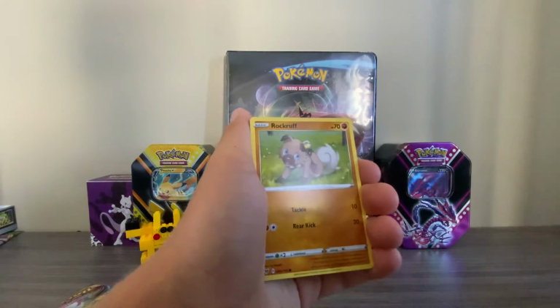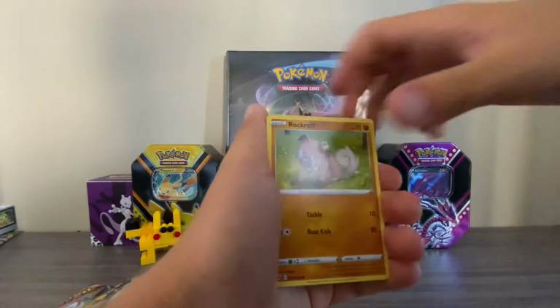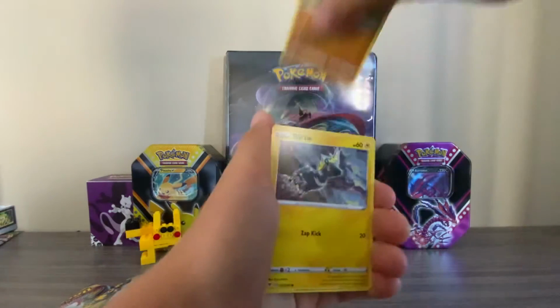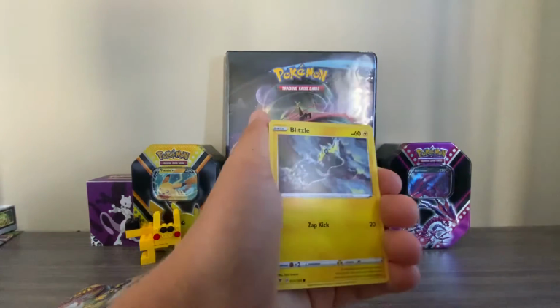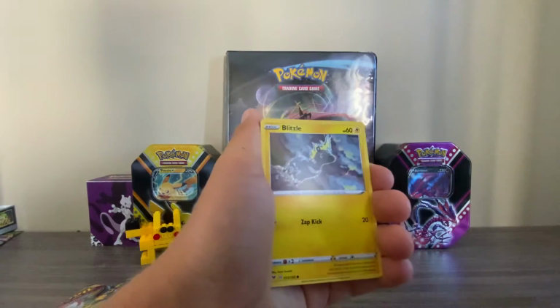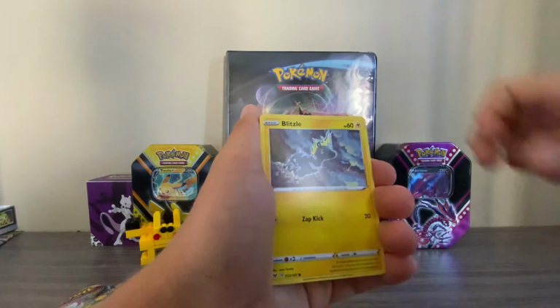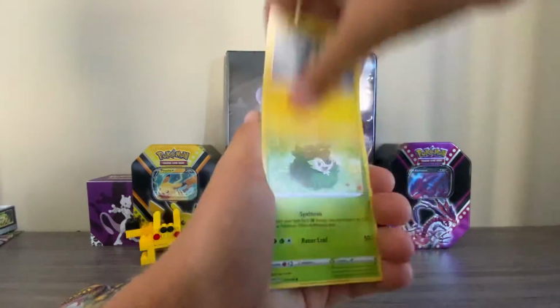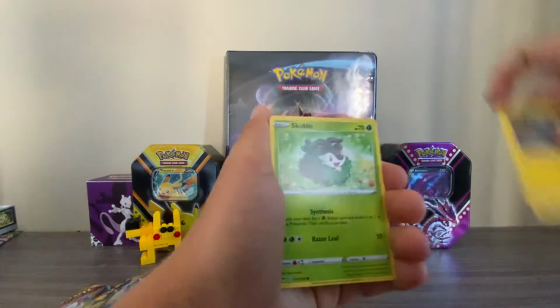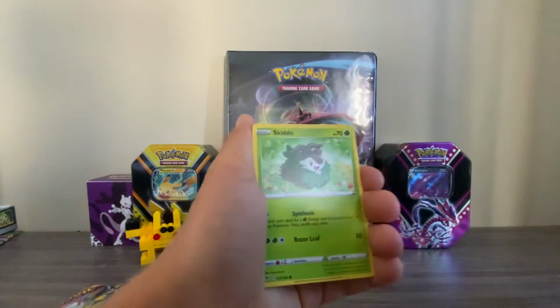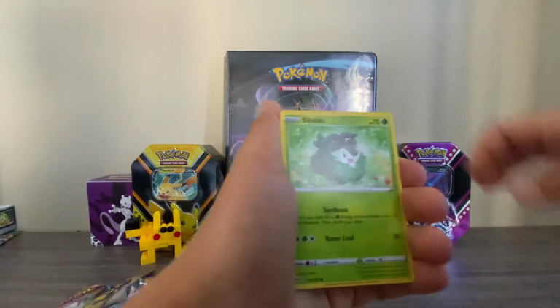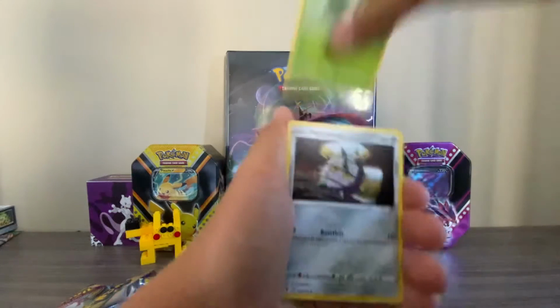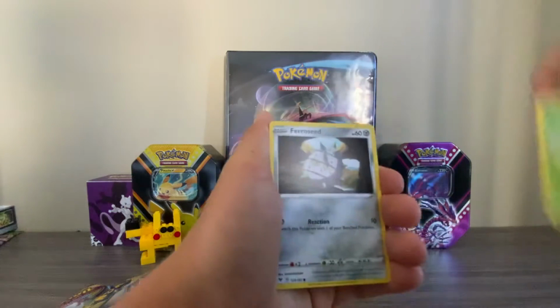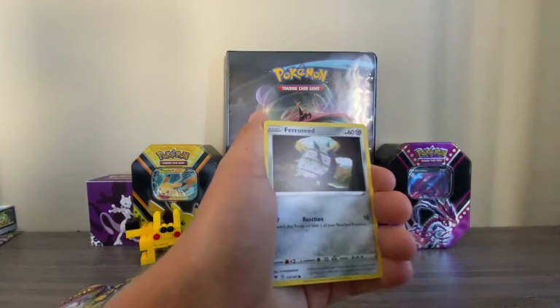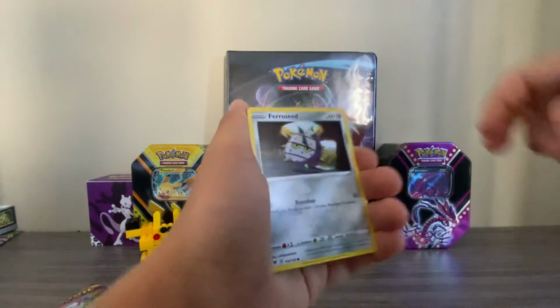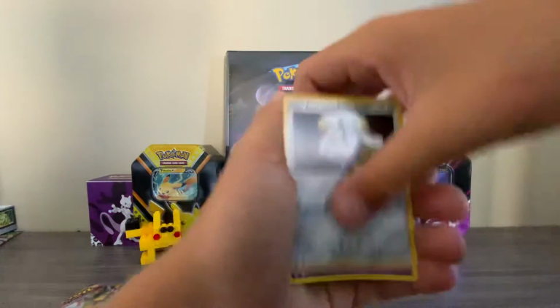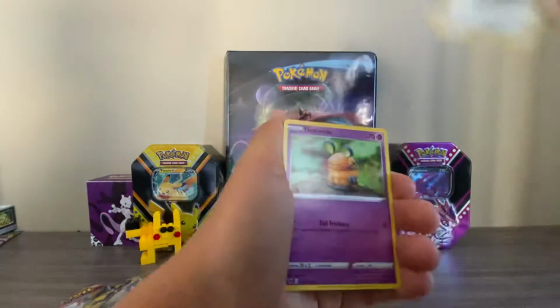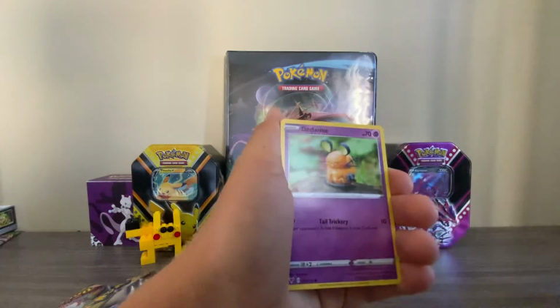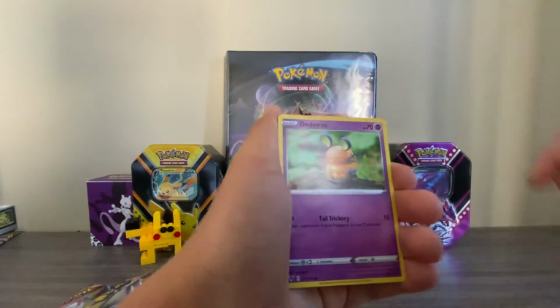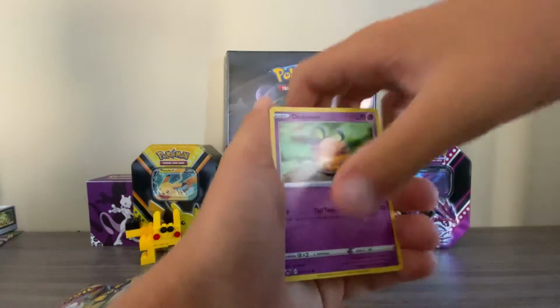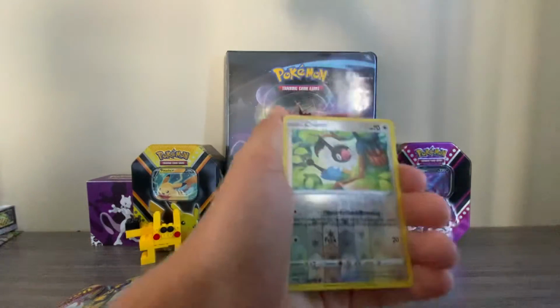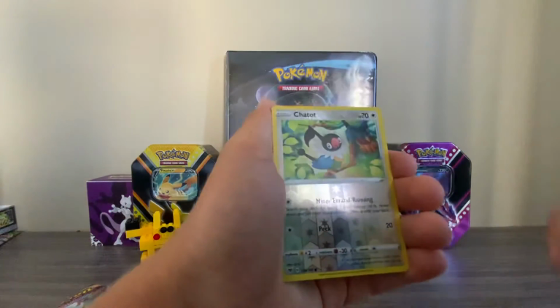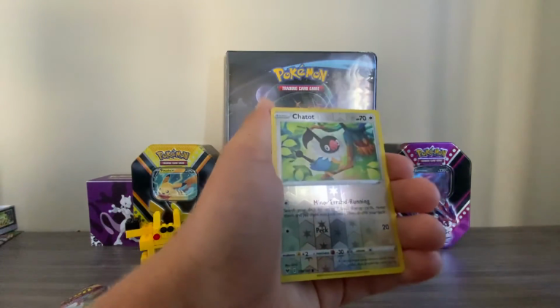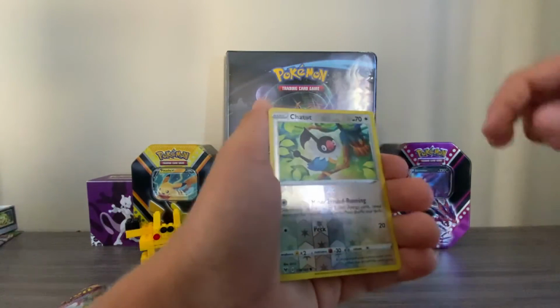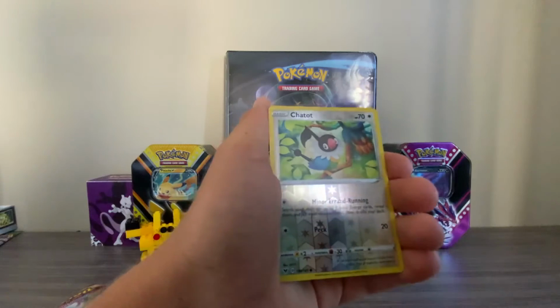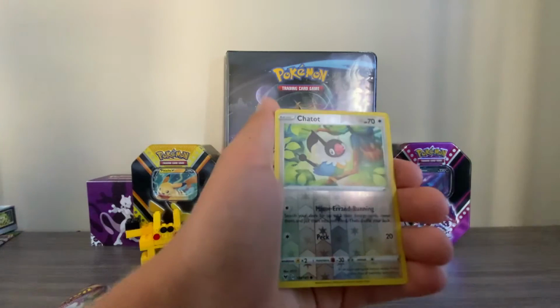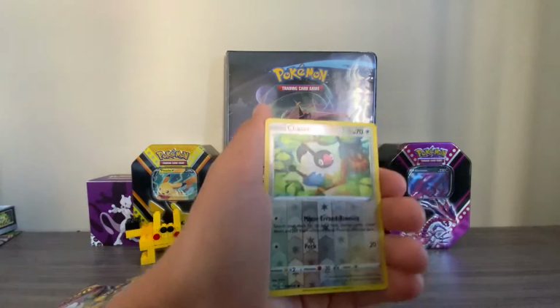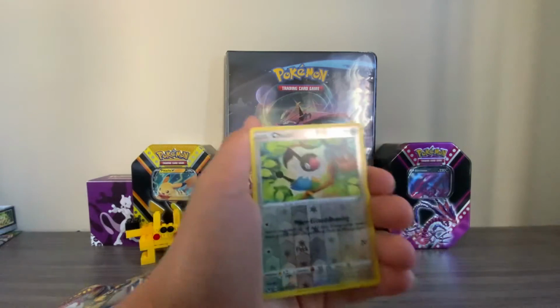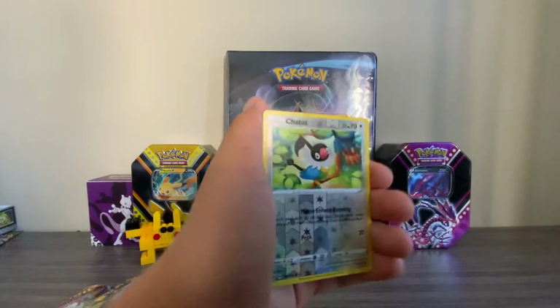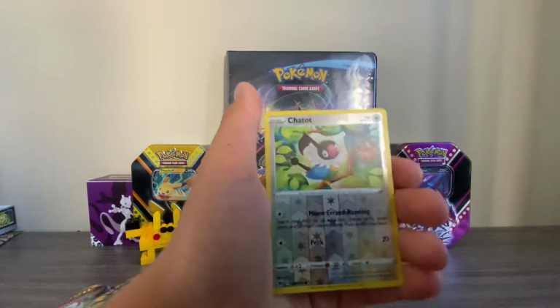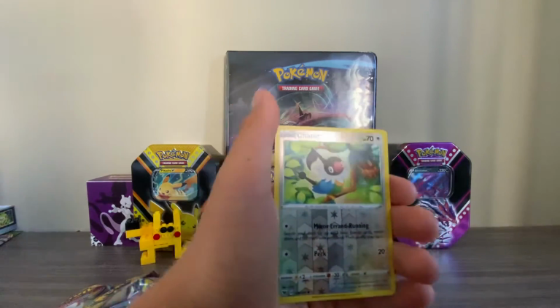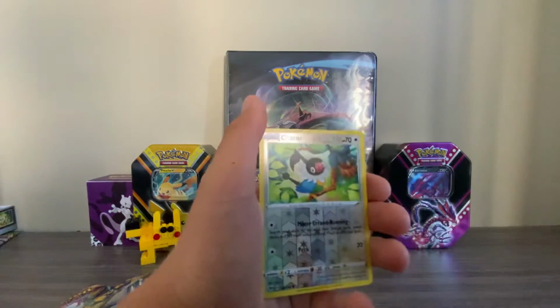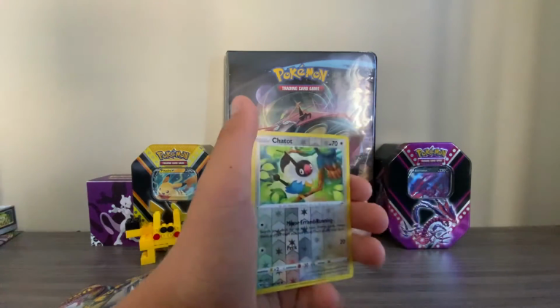Rocker Off. Blitzel. Skiddo. FerroRochet. Dedenne. Chatot. And come on, let's get this red Charizard.